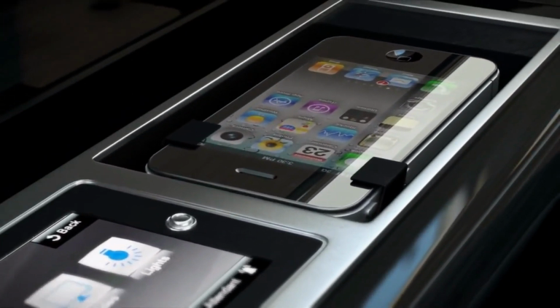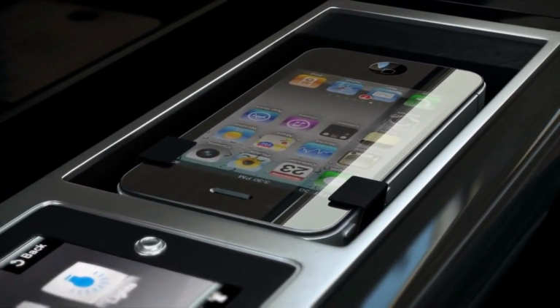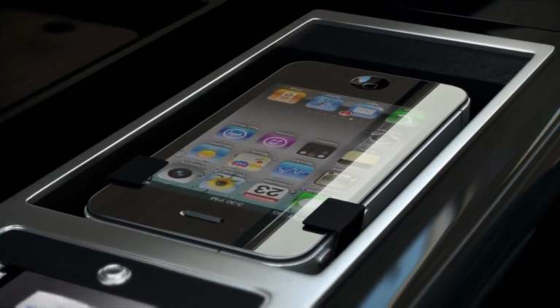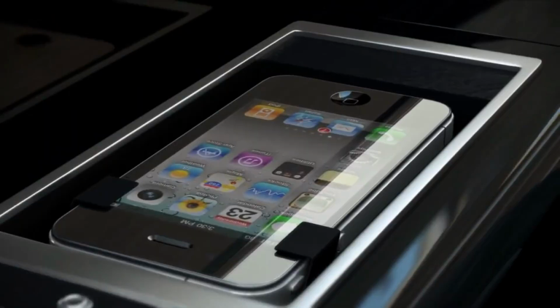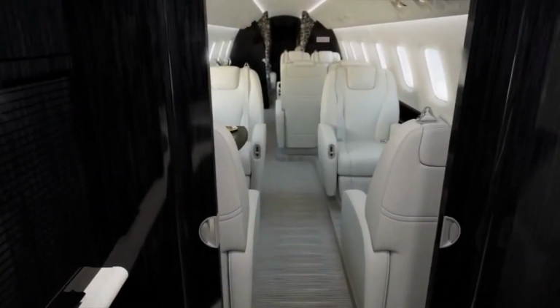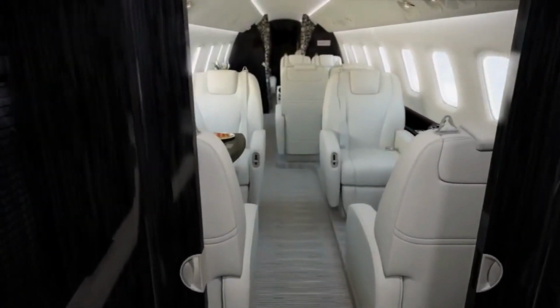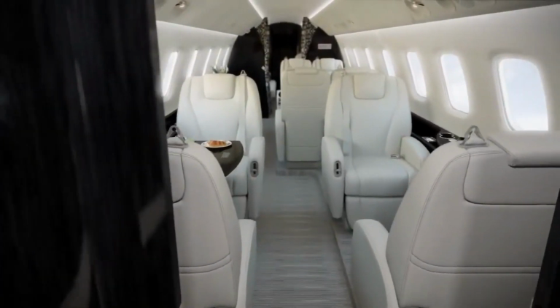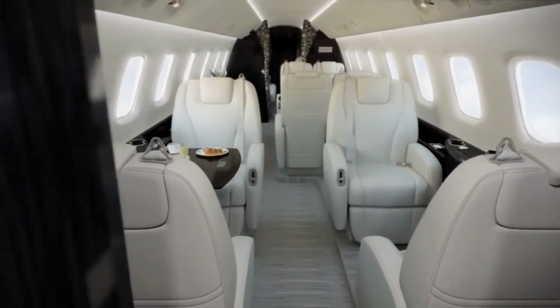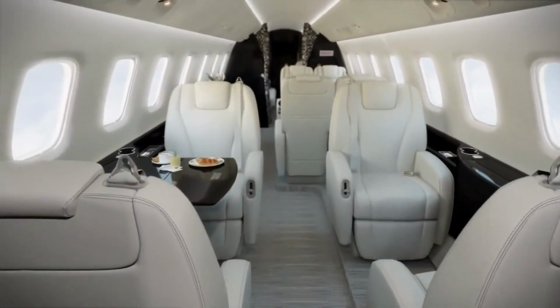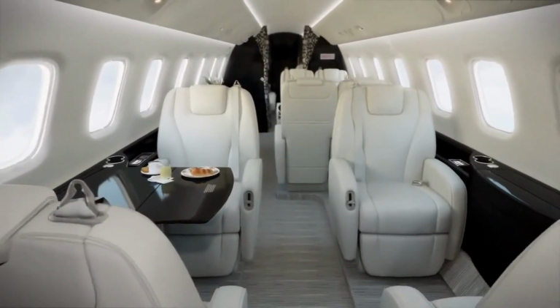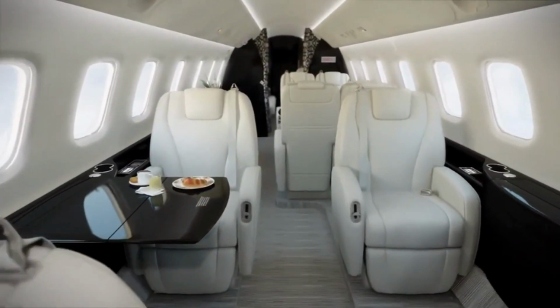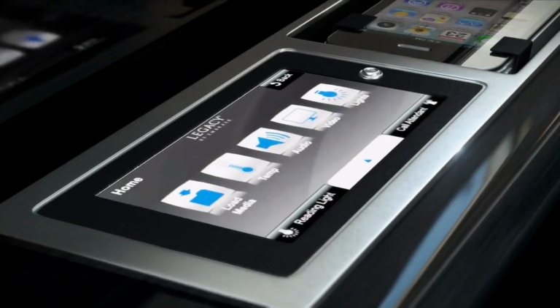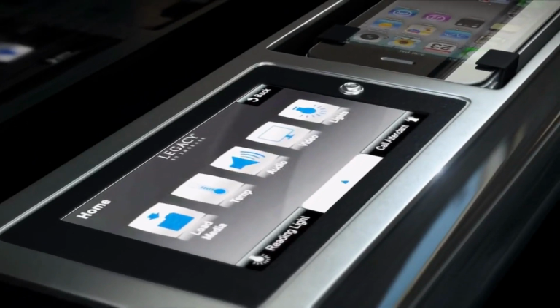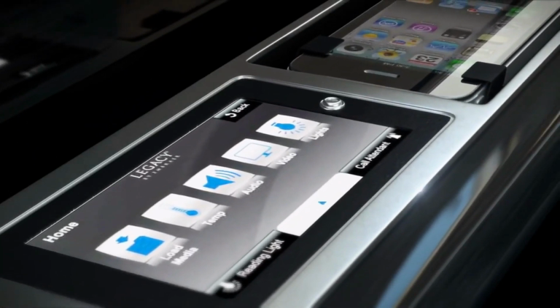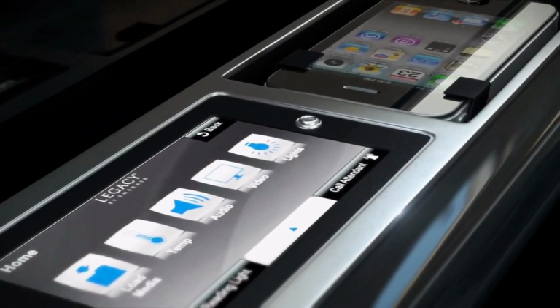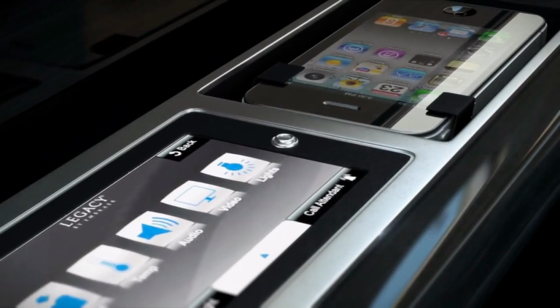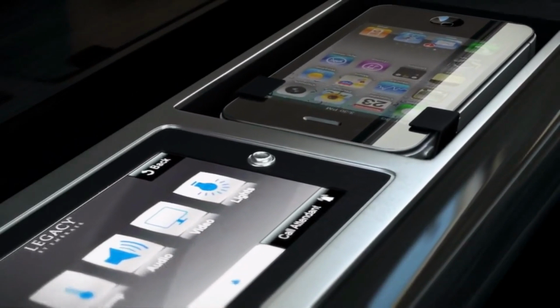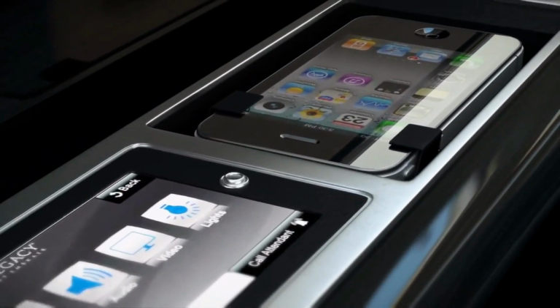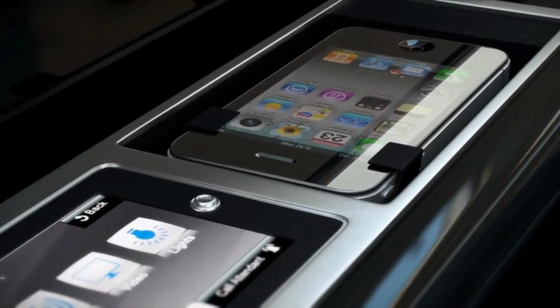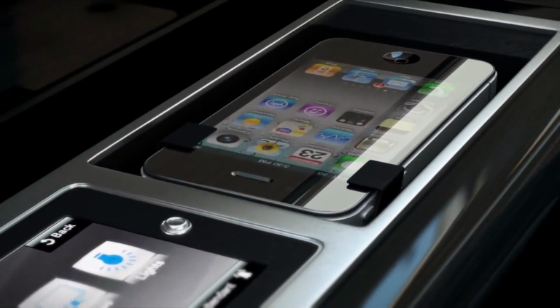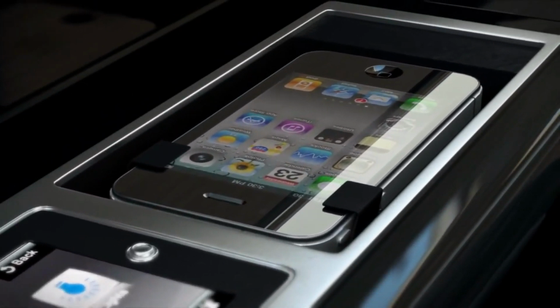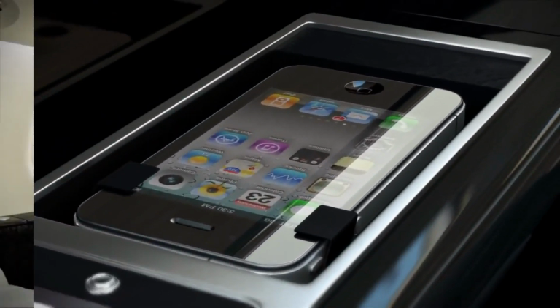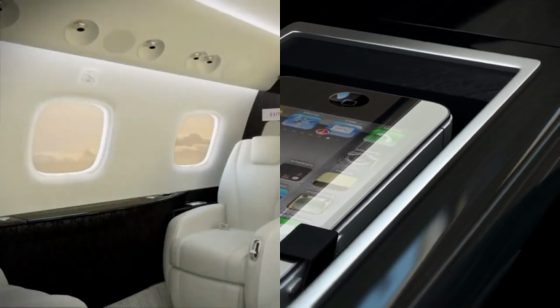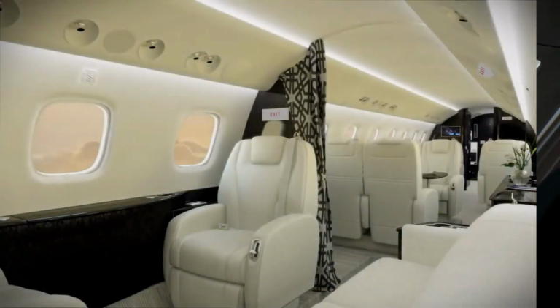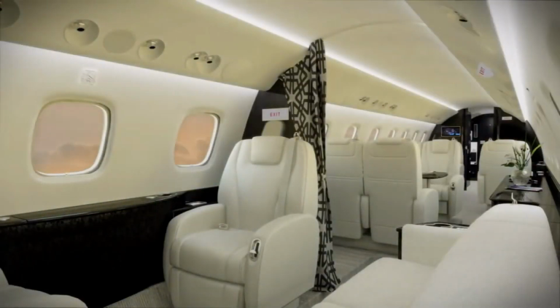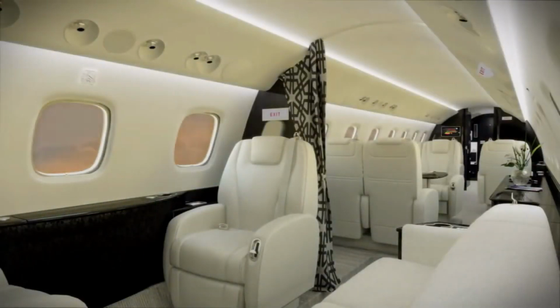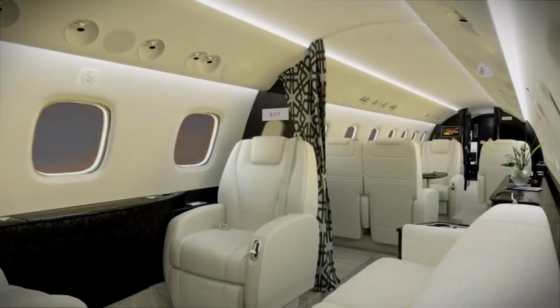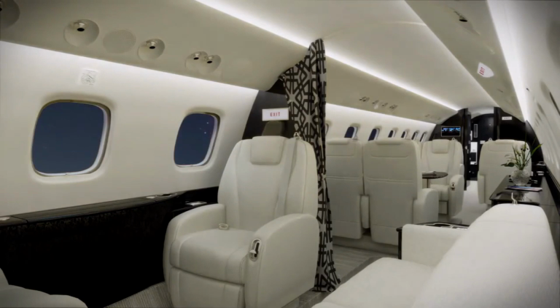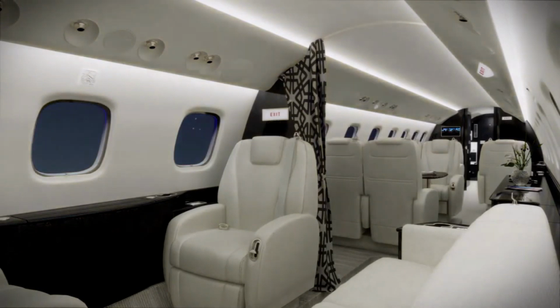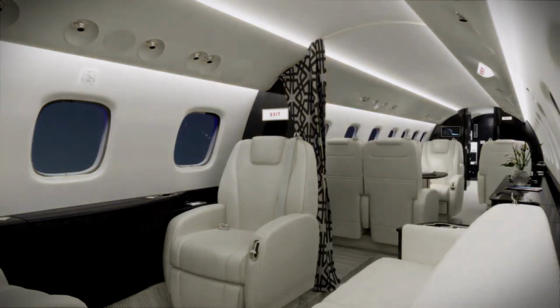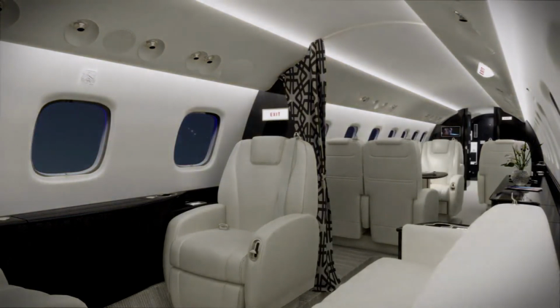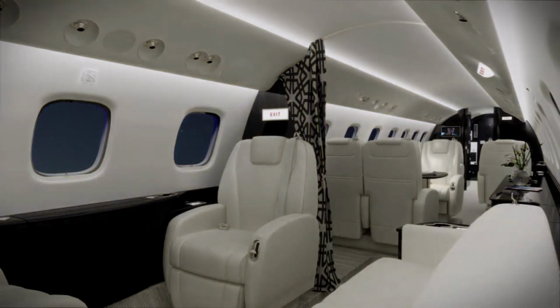The improved Legacy 650 private jet features the Honeywell Ovation Select cabin management system, which manages all cabin functions such as temperature, window shades, as well as other important functions.